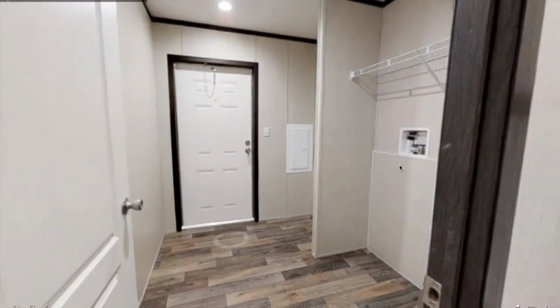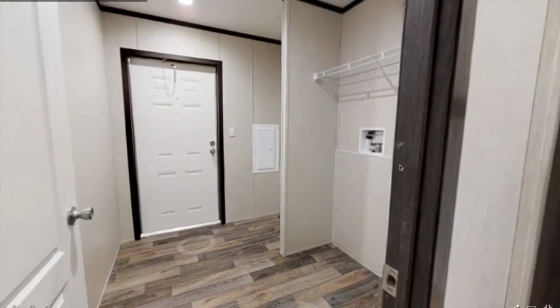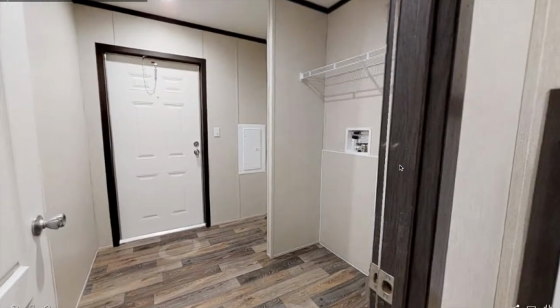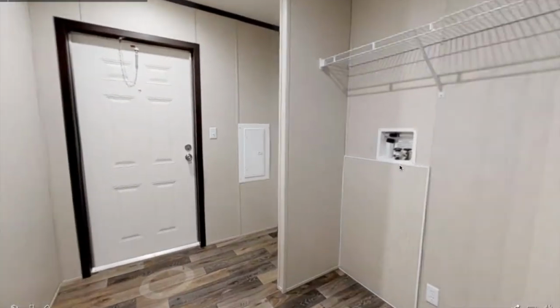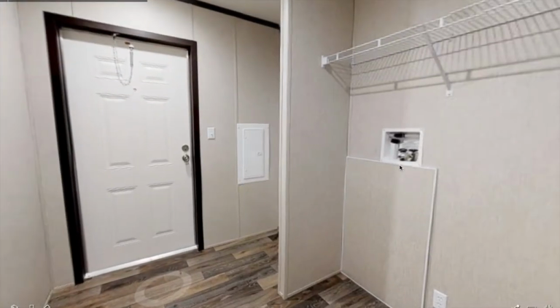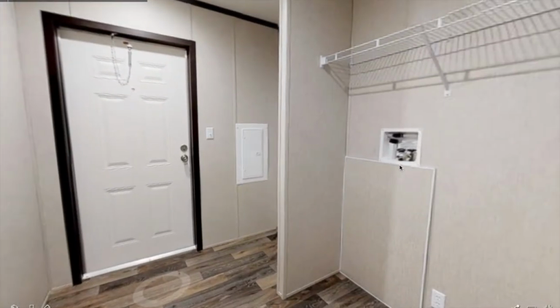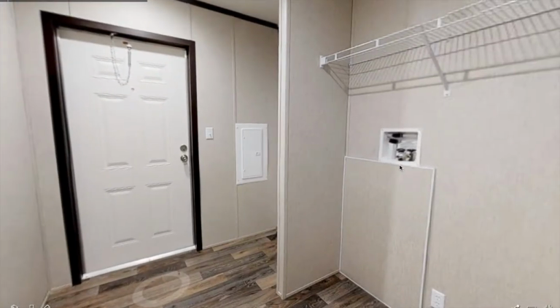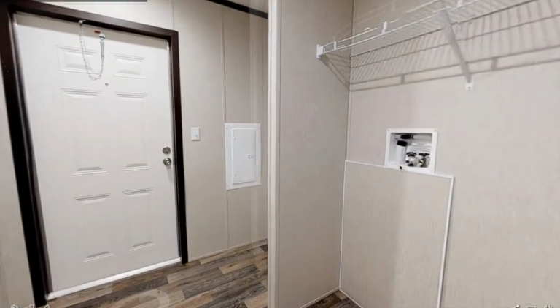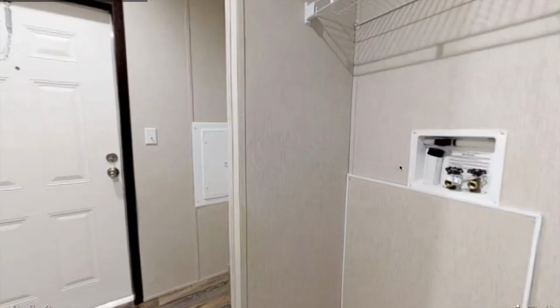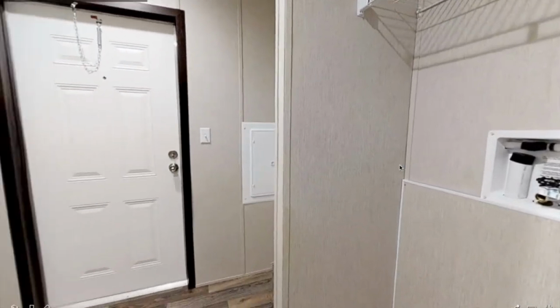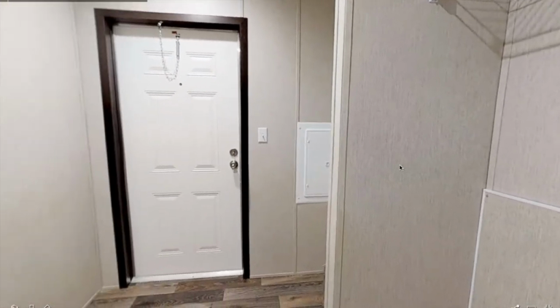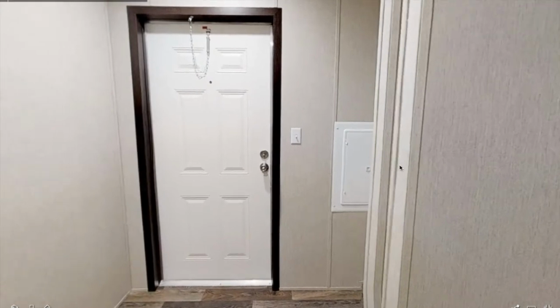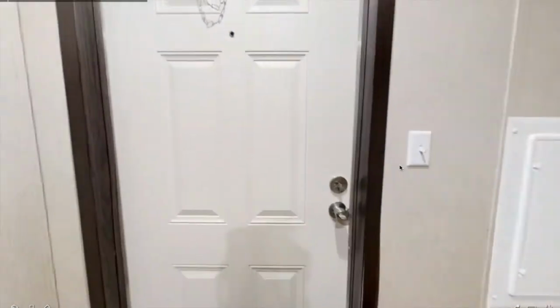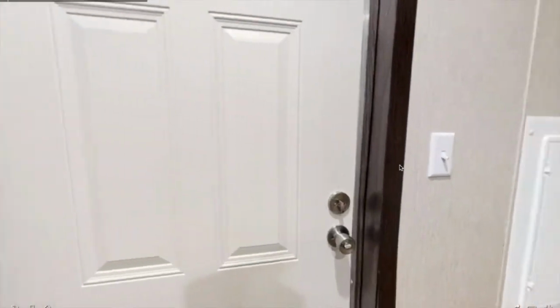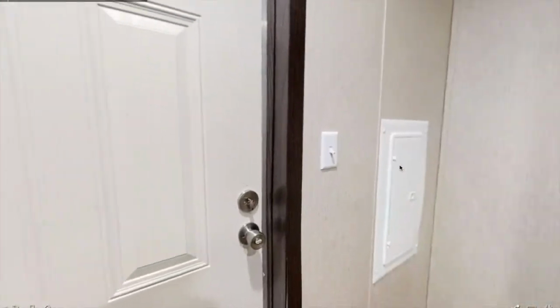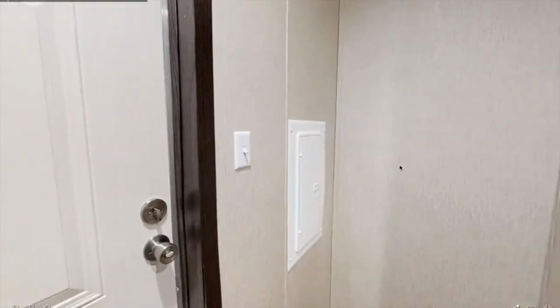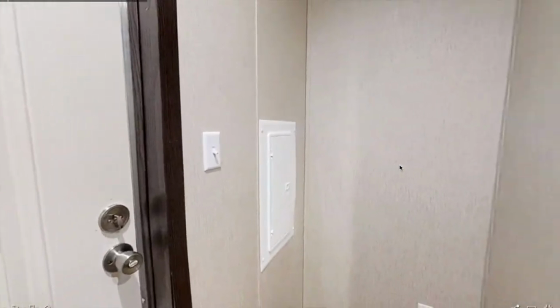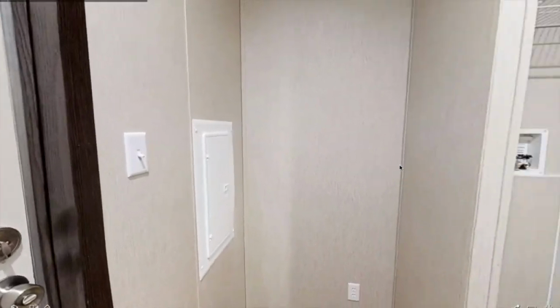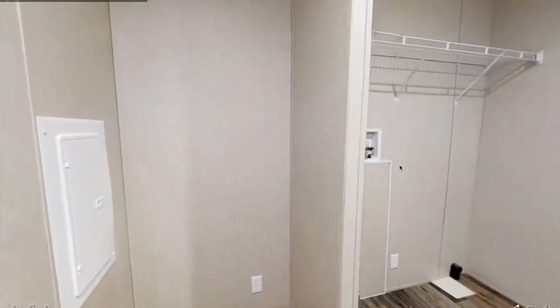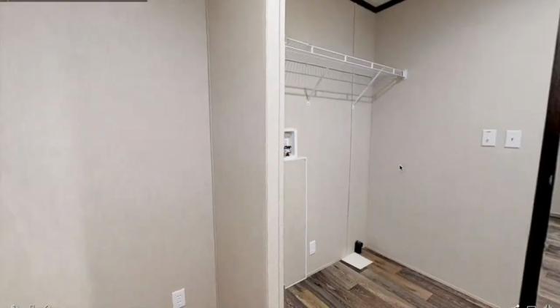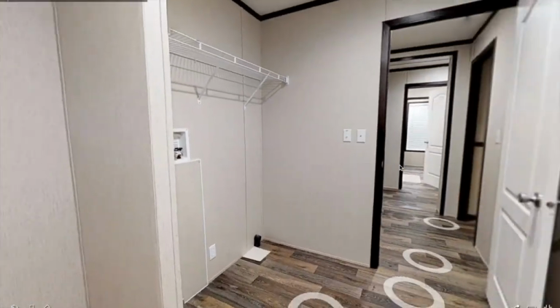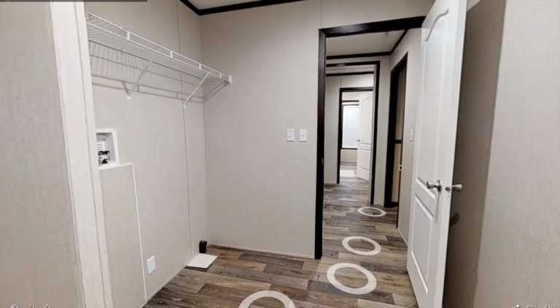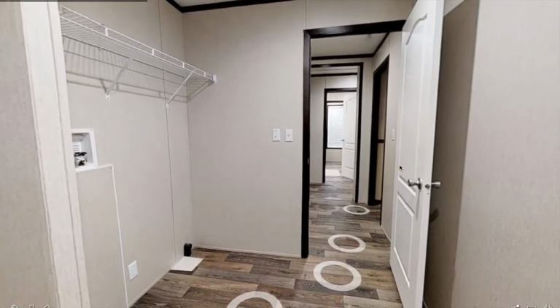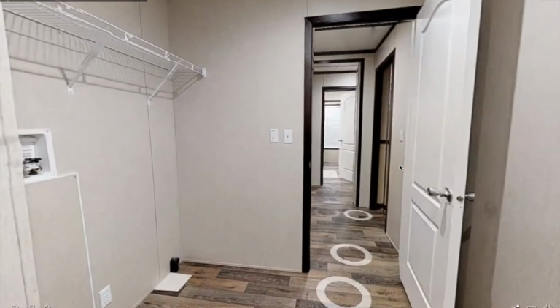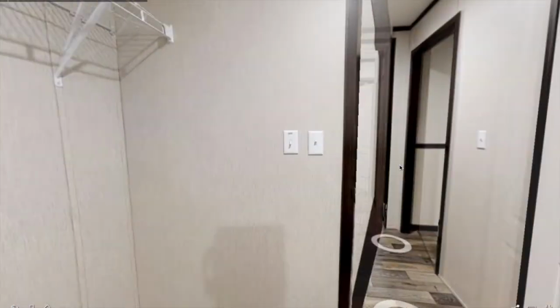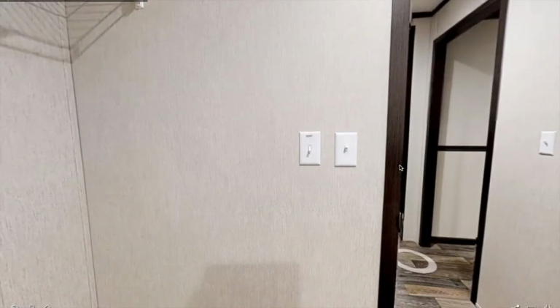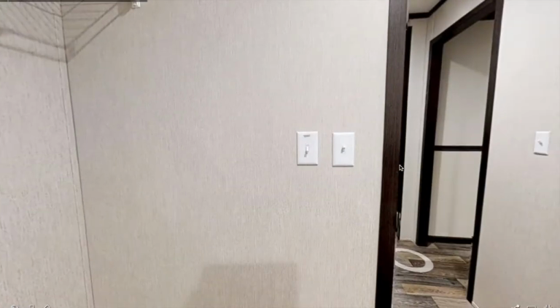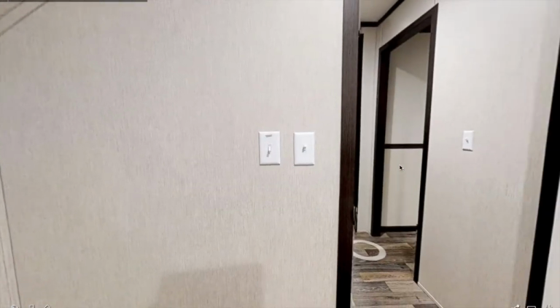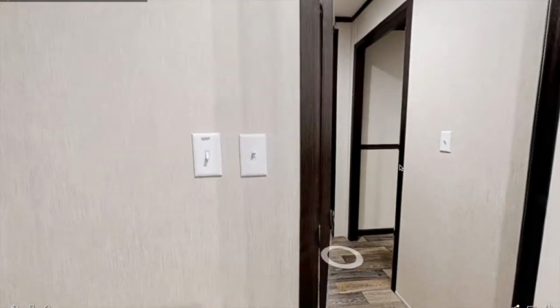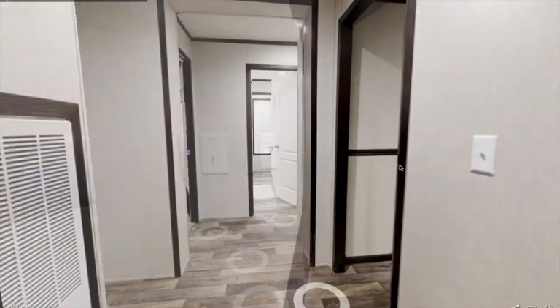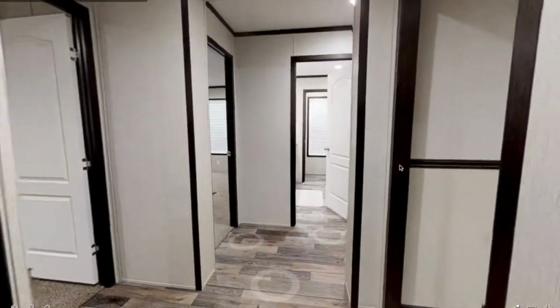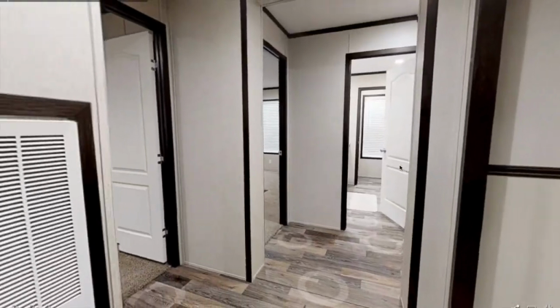Now let's enter the laundry room. You could put a side-by-side washer and dryer there. There's an entrance right there — it's a small laundry room but plenty of space.